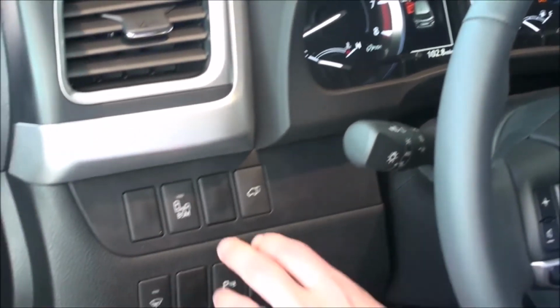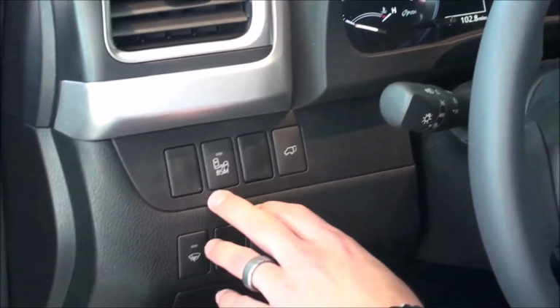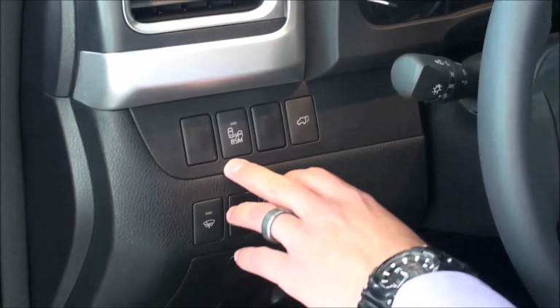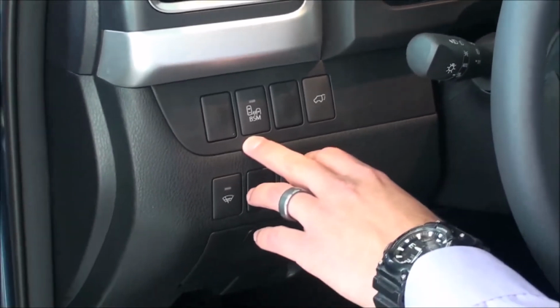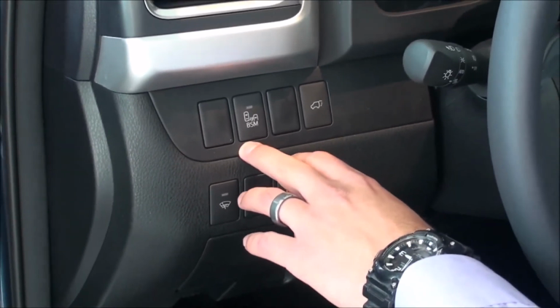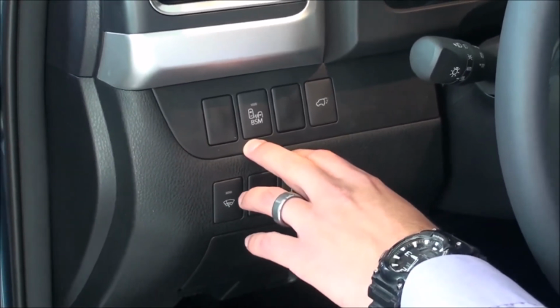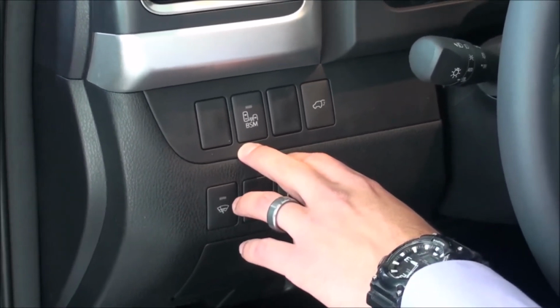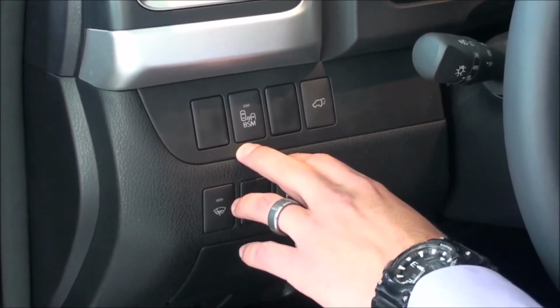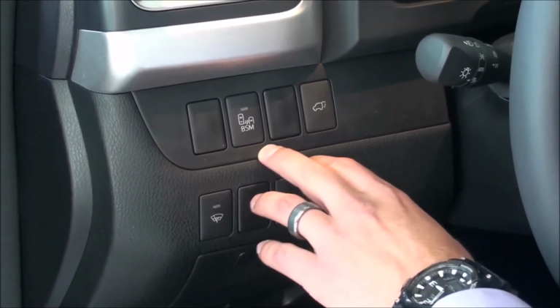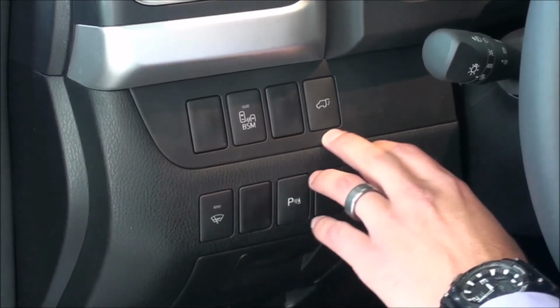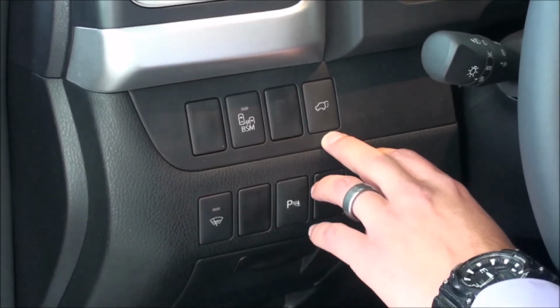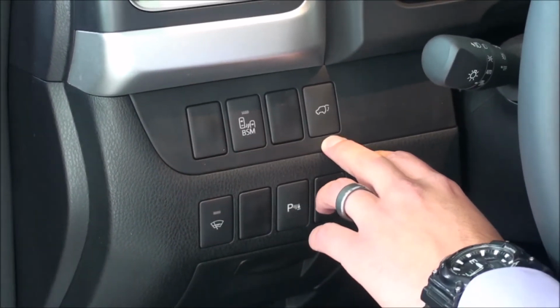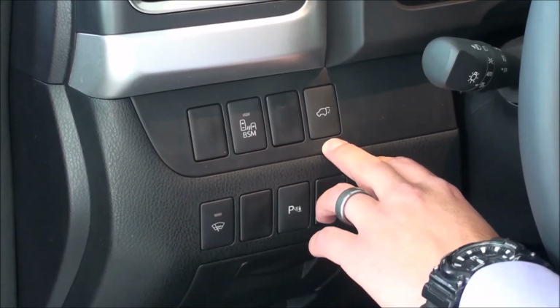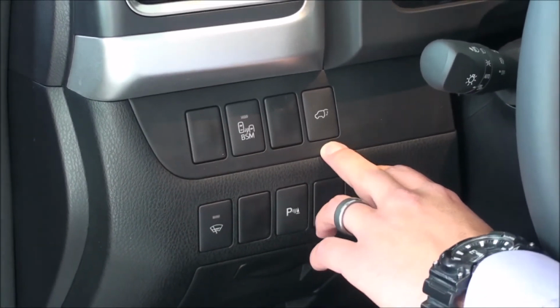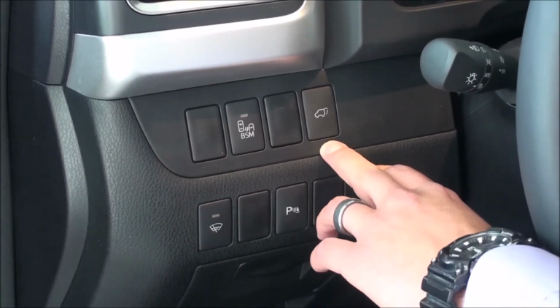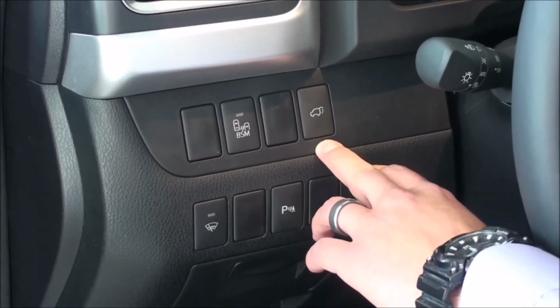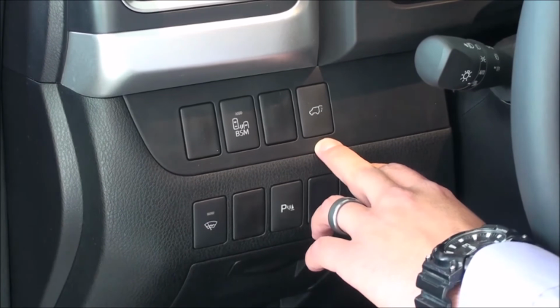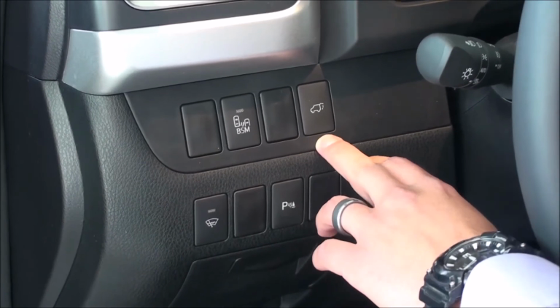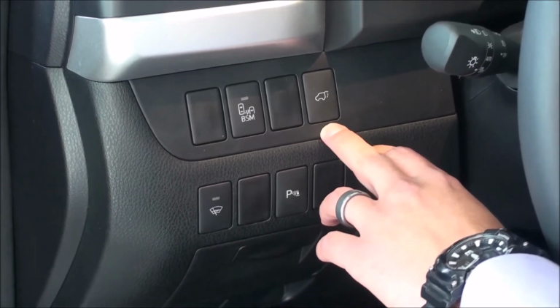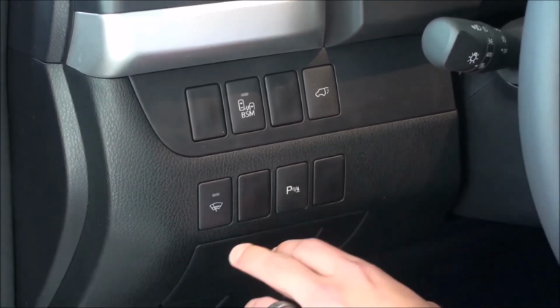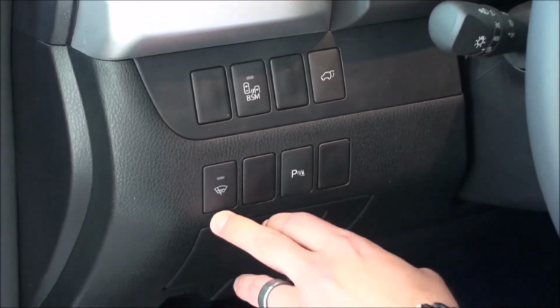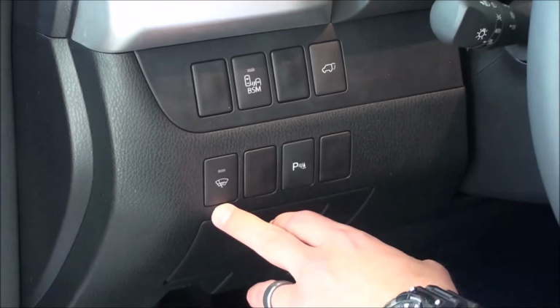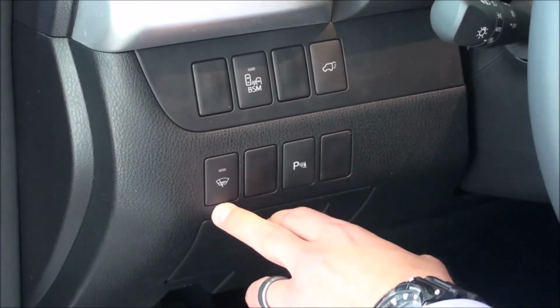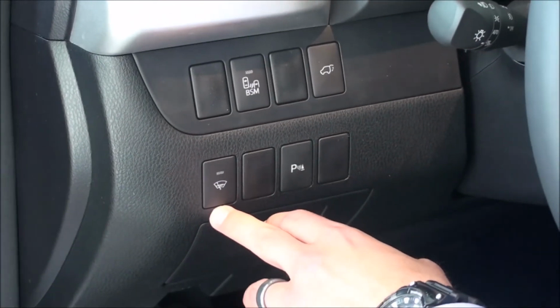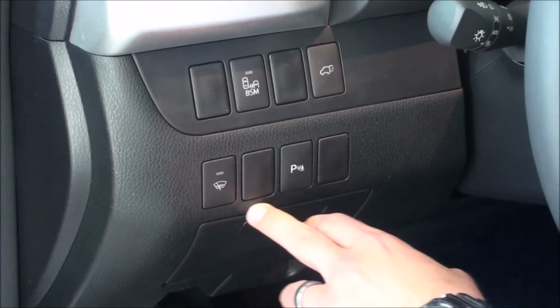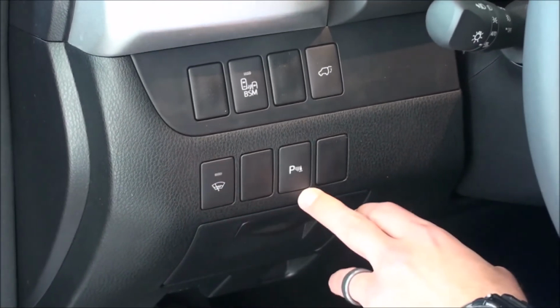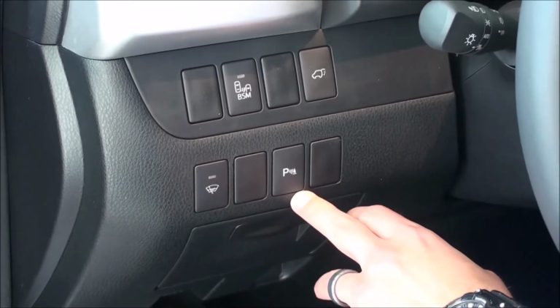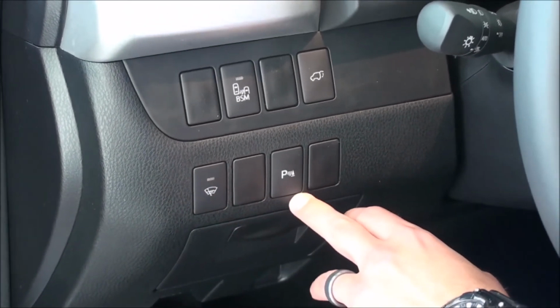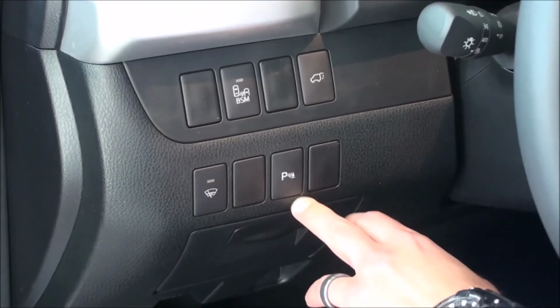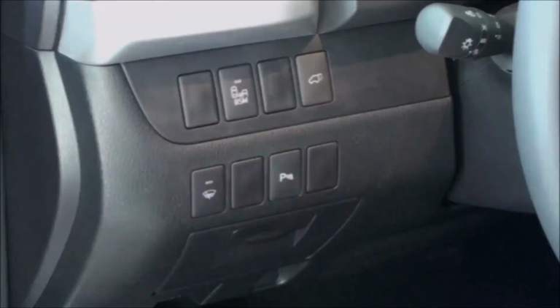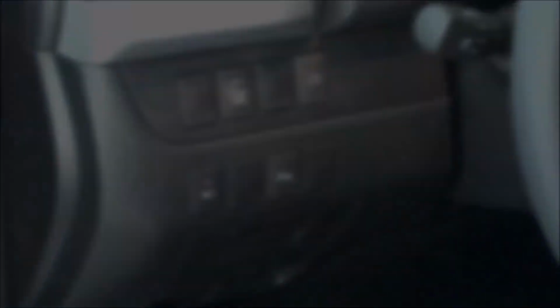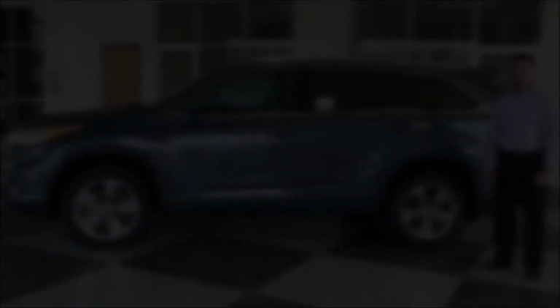Right here is the blind spot monitor, which comes standard on the Limited. The opening and closing power rear gate door, heated windshield wipers, and sonar for park assist.